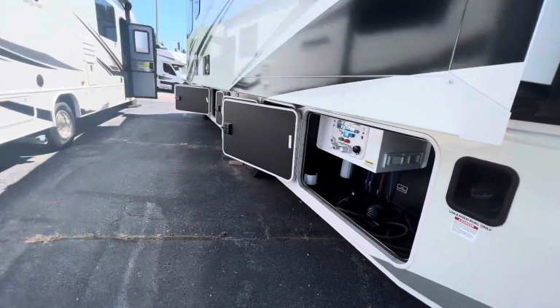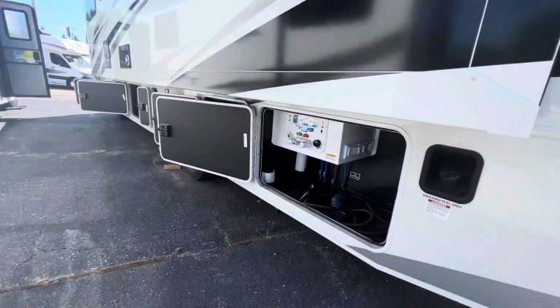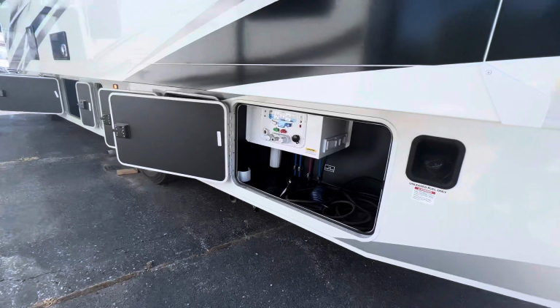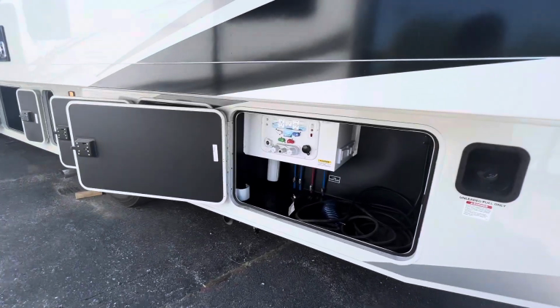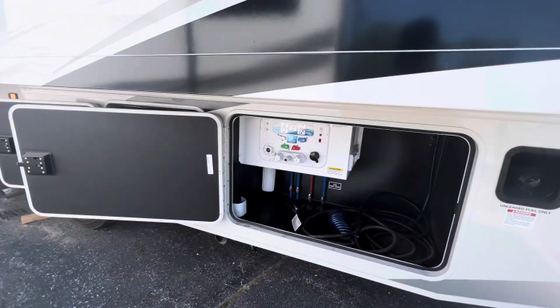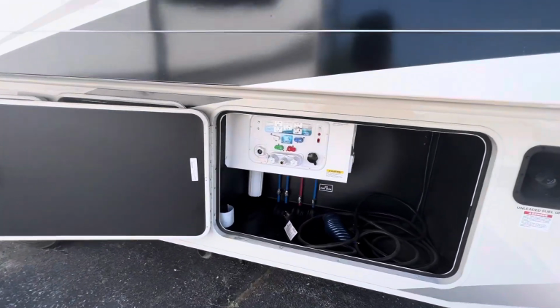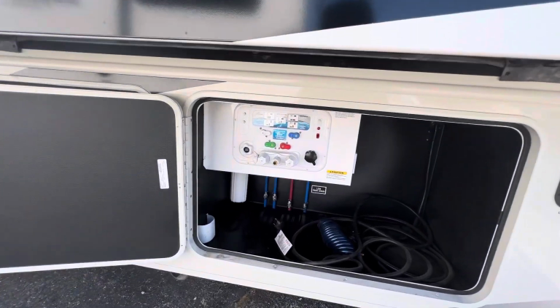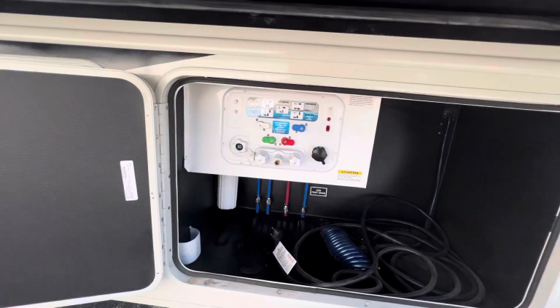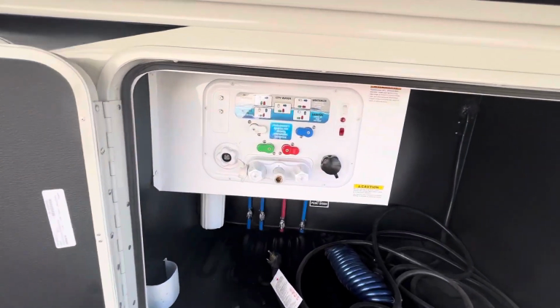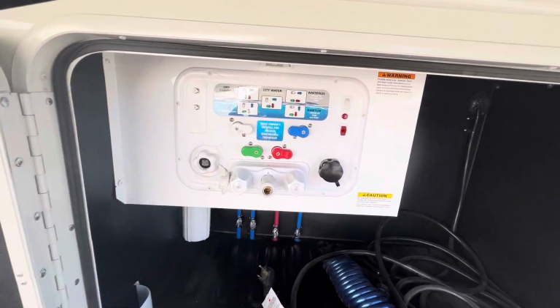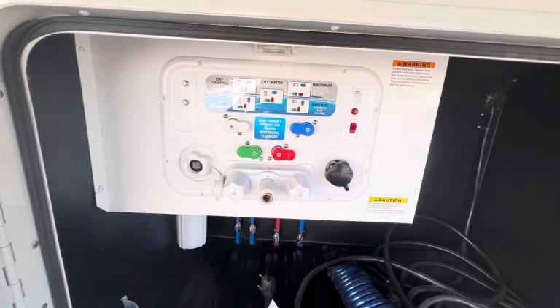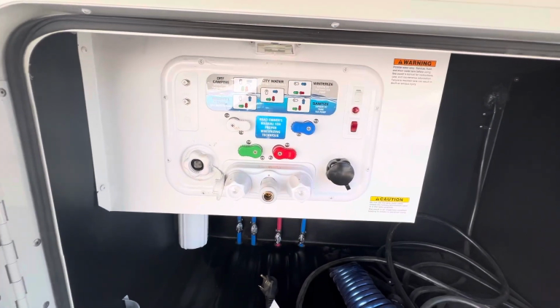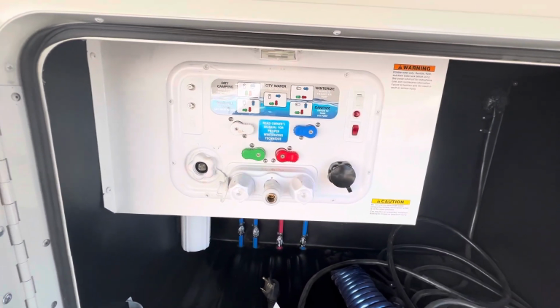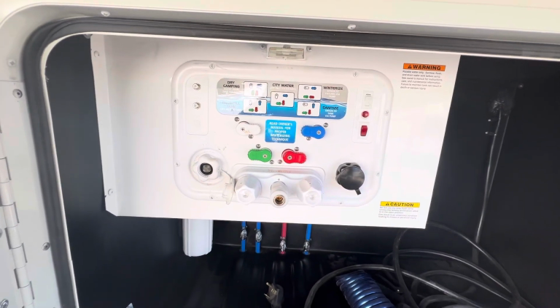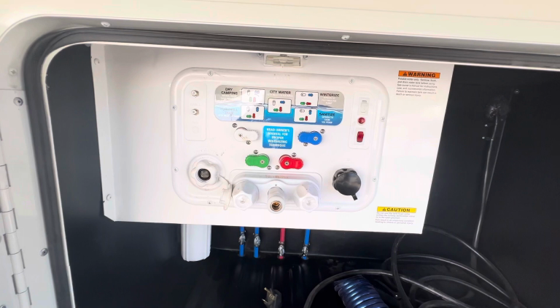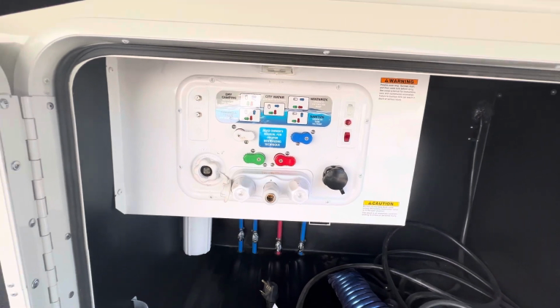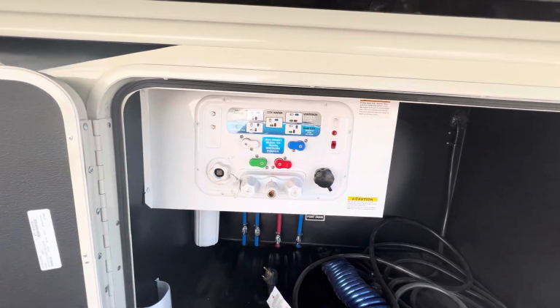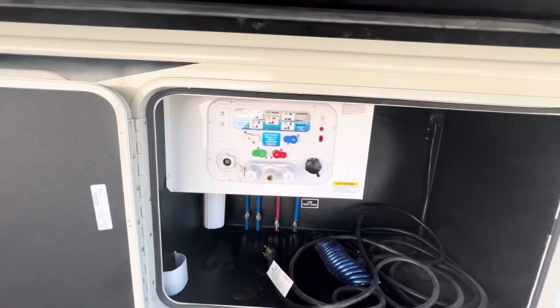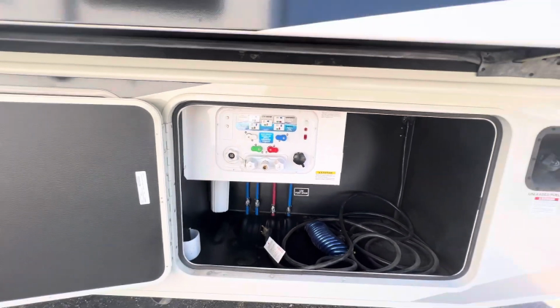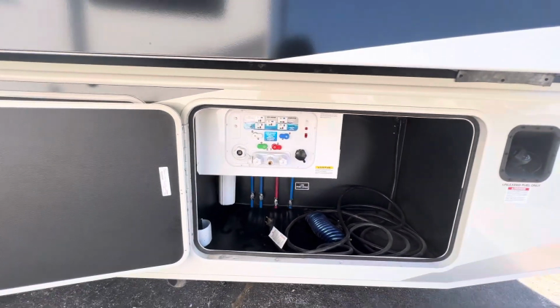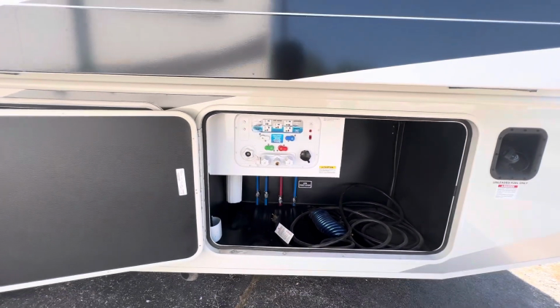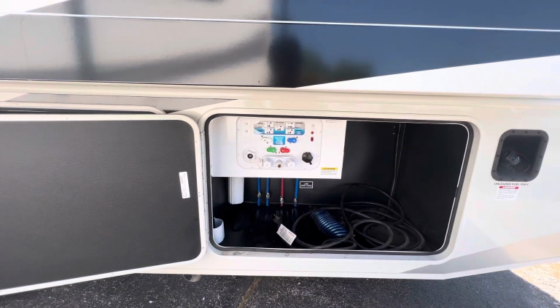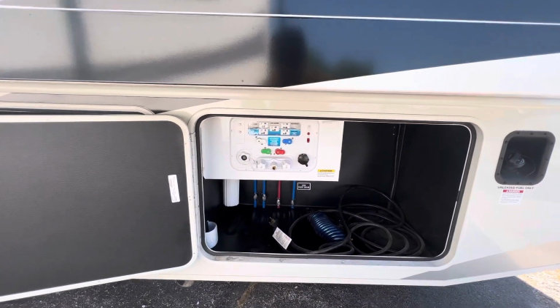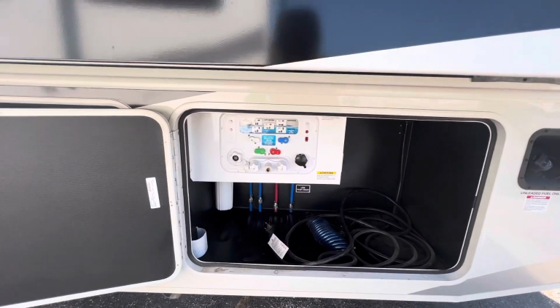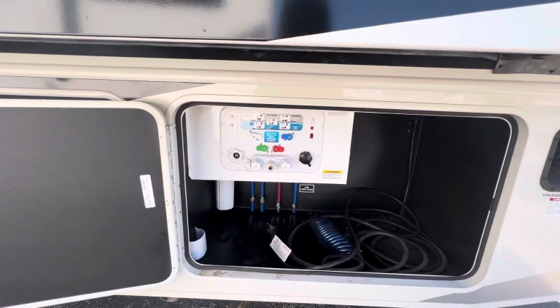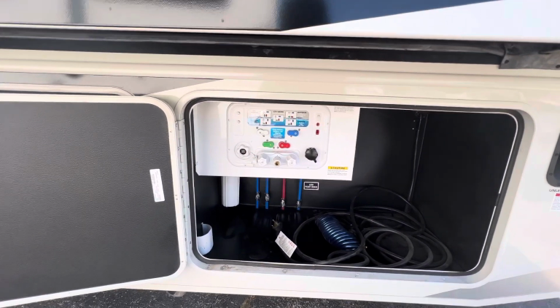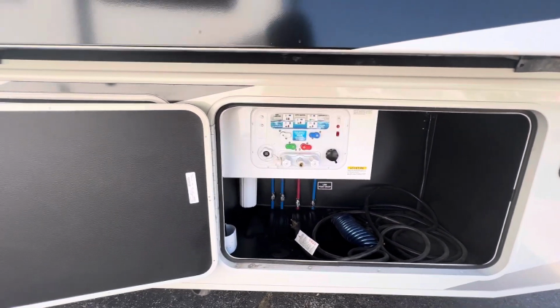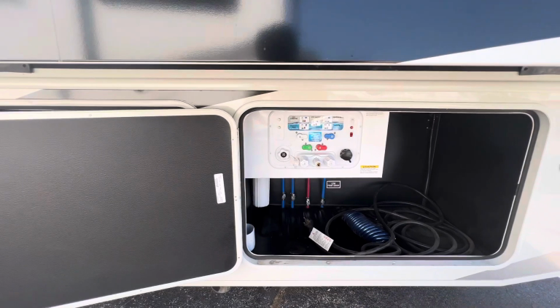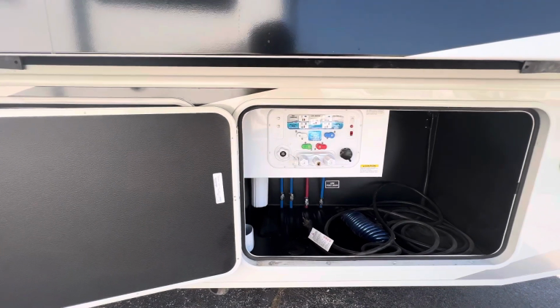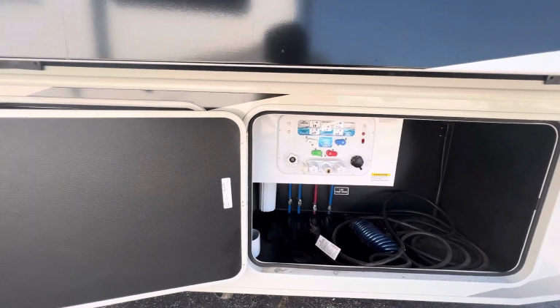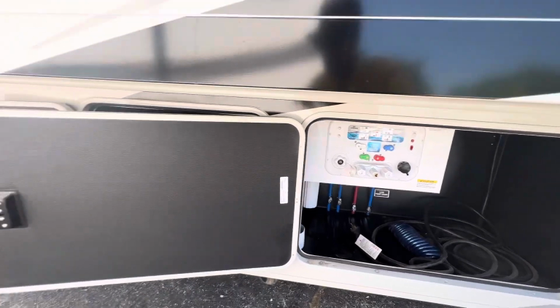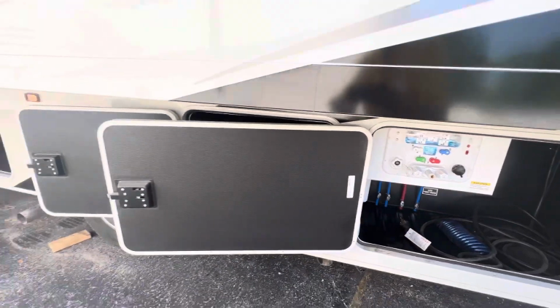Coming around, we've got the Nautilus P3 — so easy winterization, easy sanitation, cleaning of your black tank, bypassing of your hot water heater, and power tank fill.